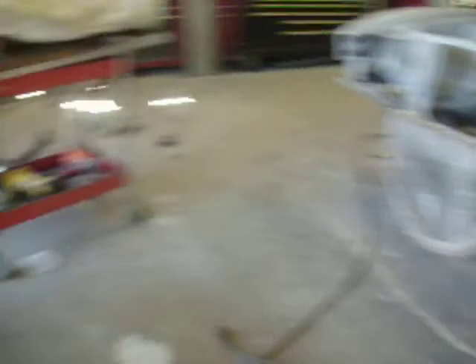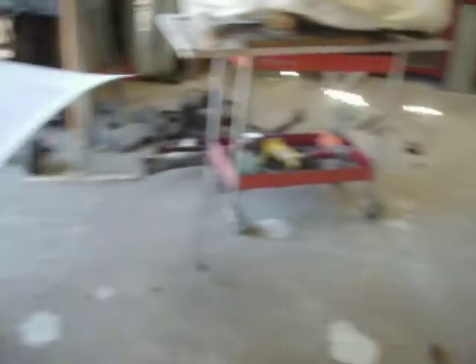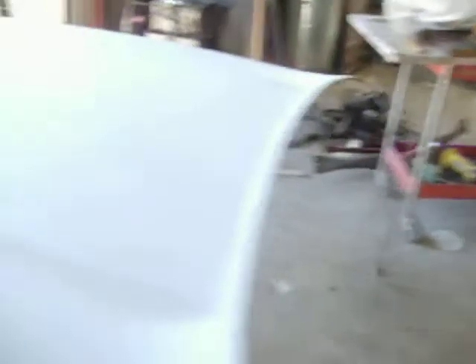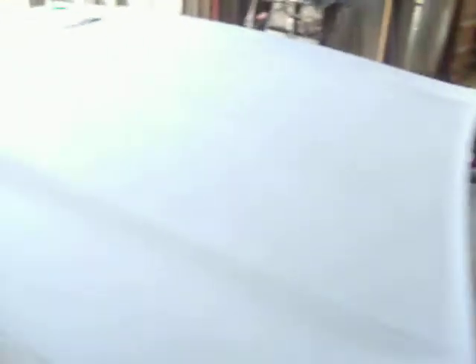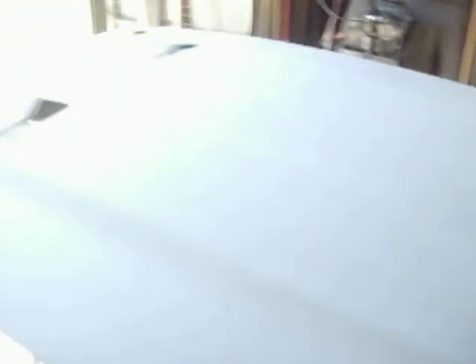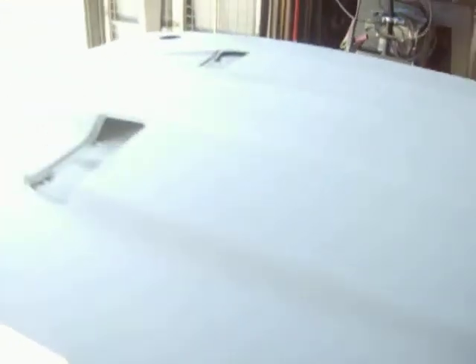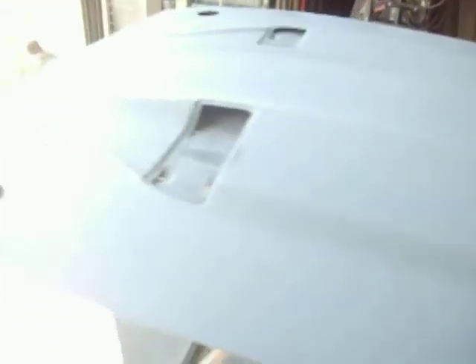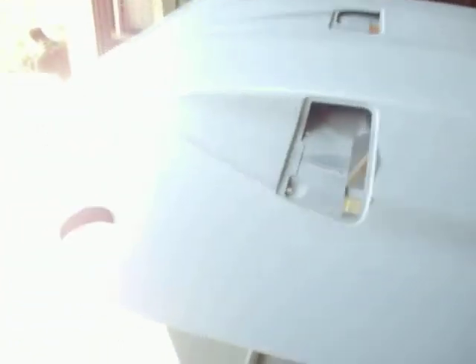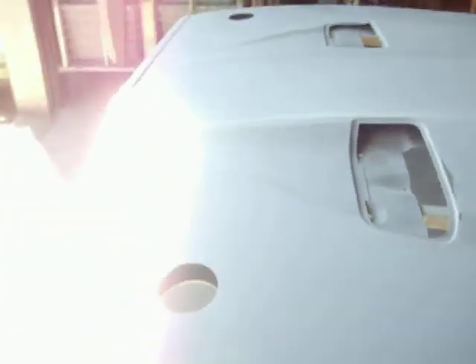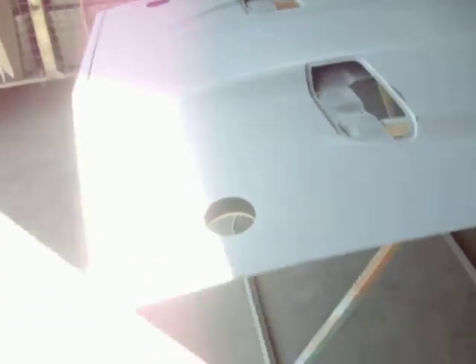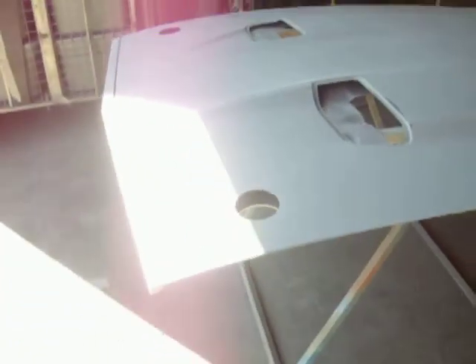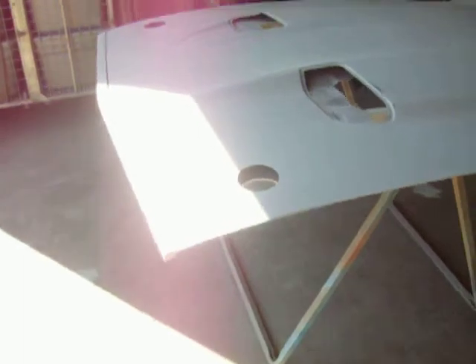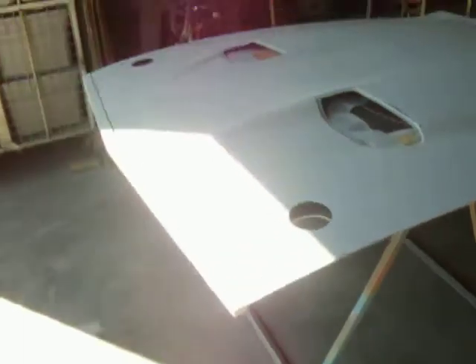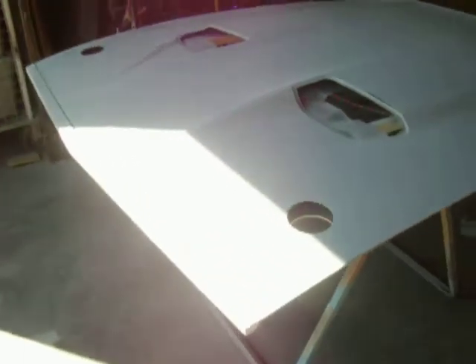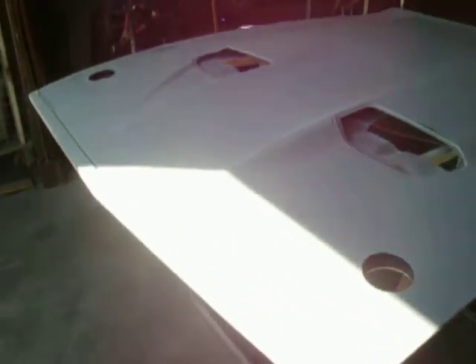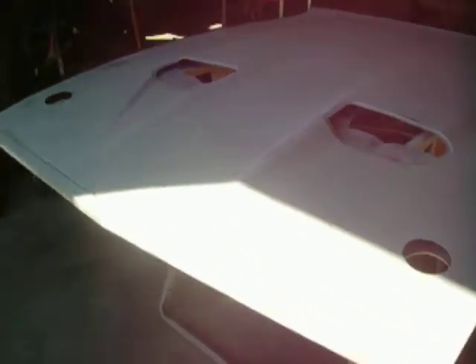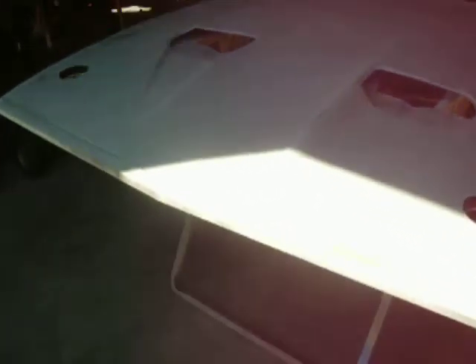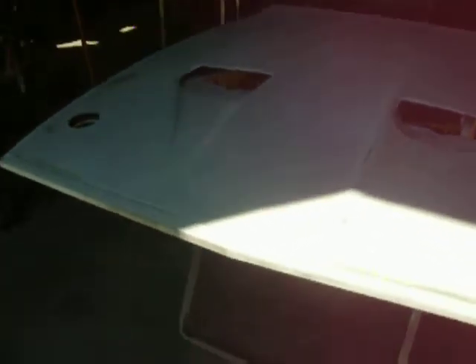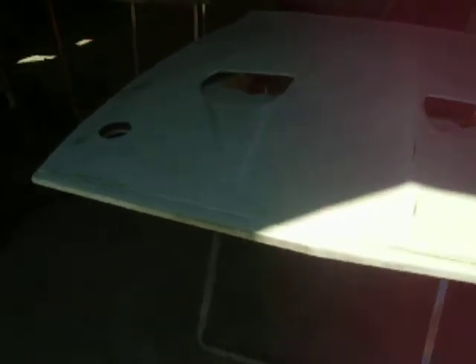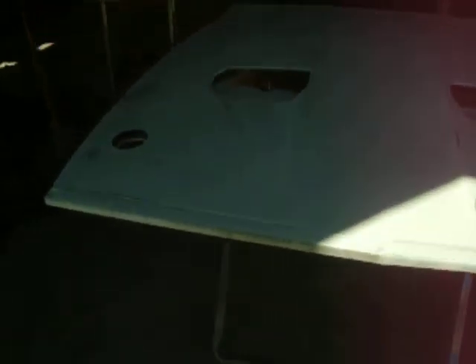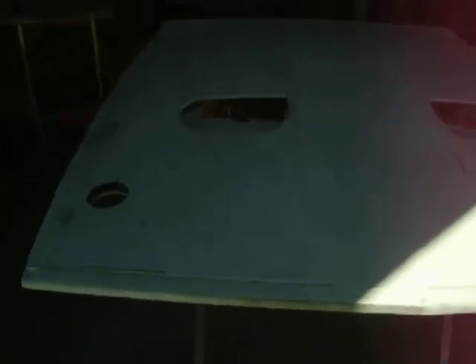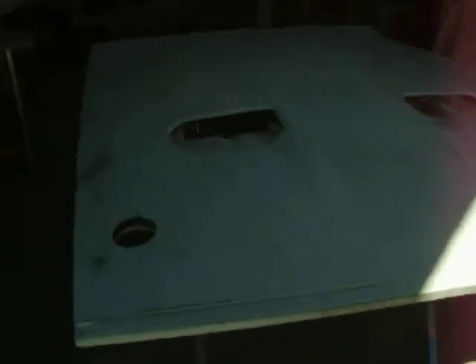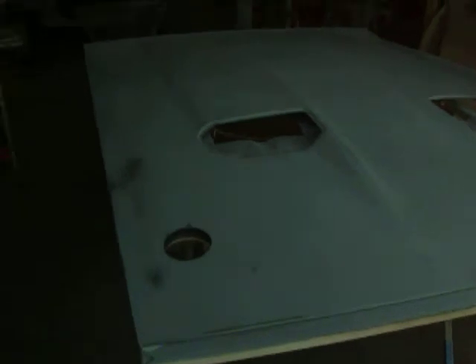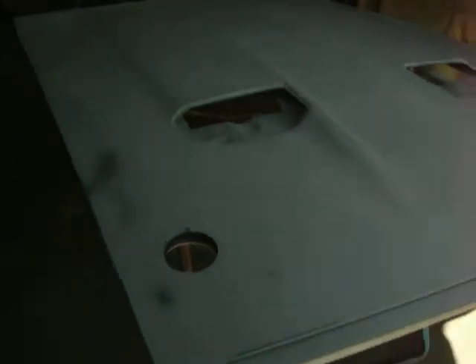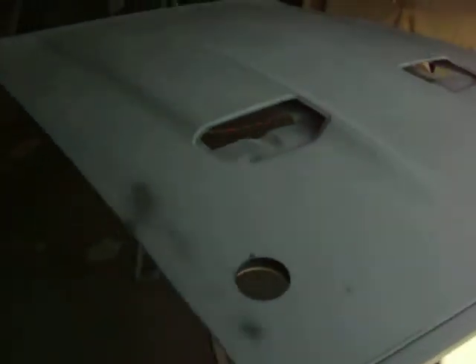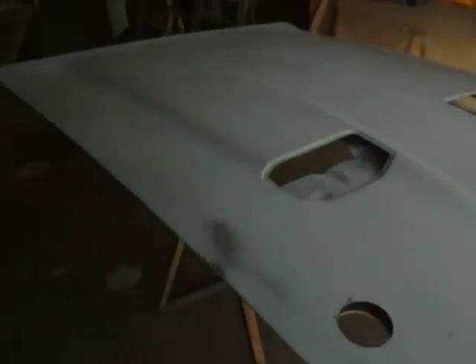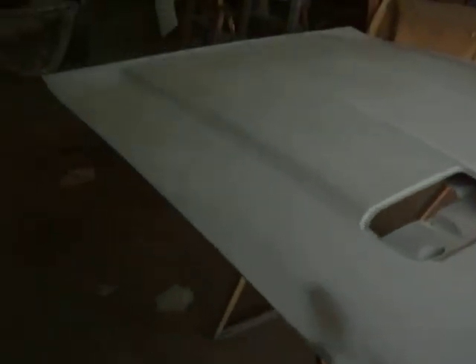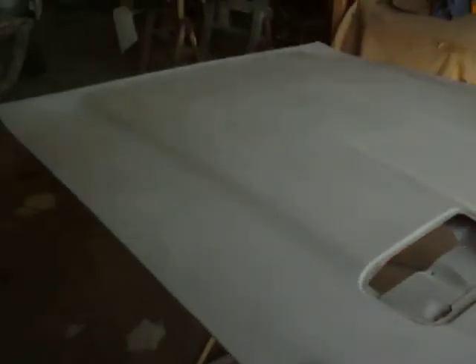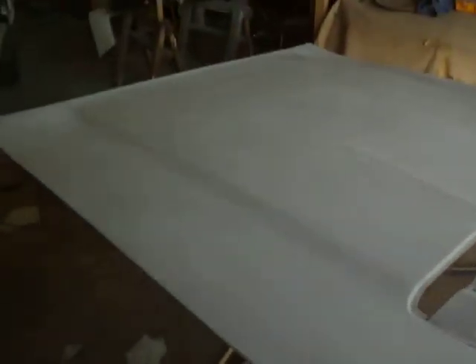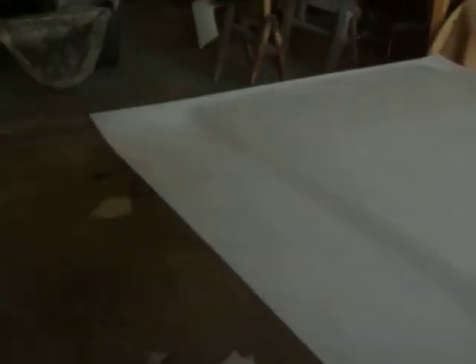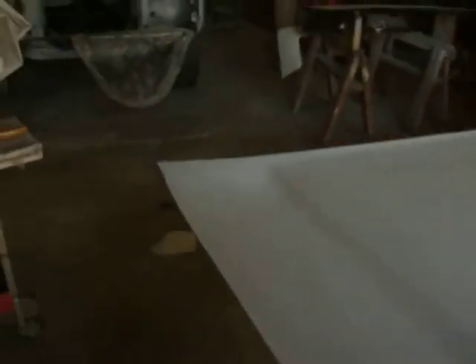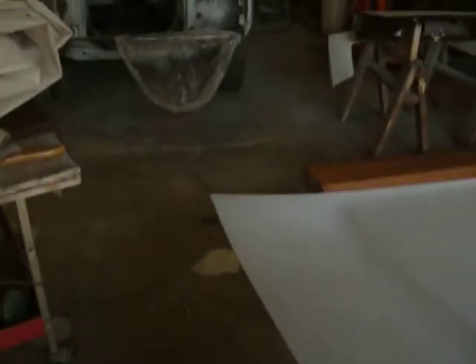Here's the hood. It's gonna have some screw-in hood pins and ram air. Nice.